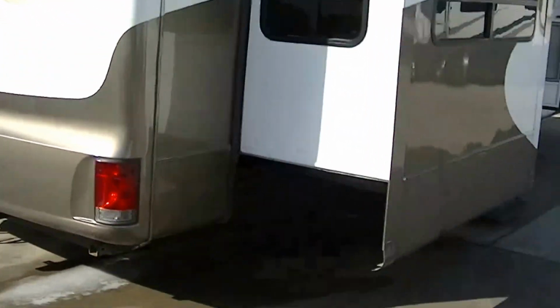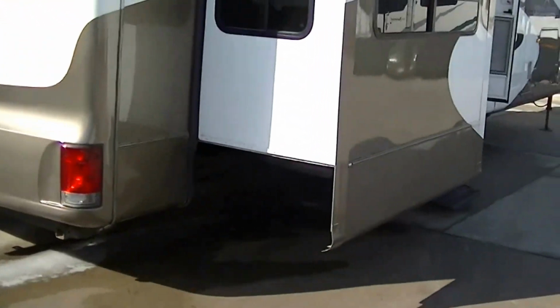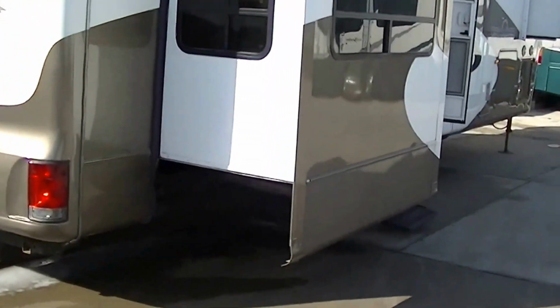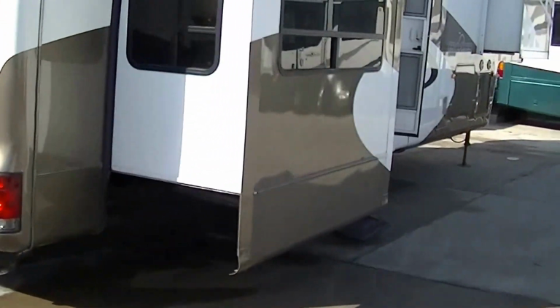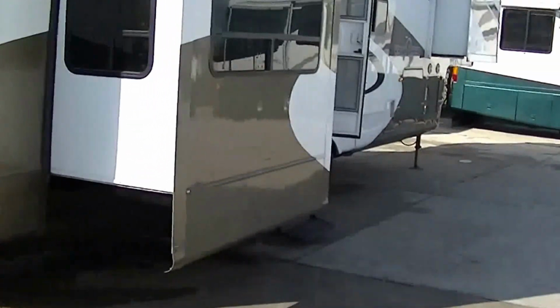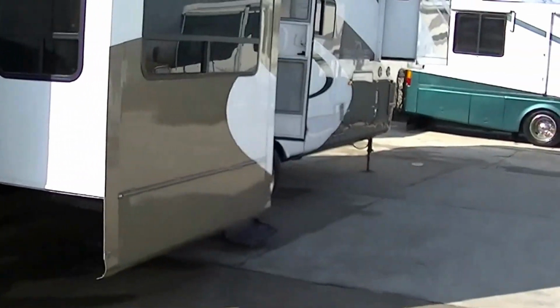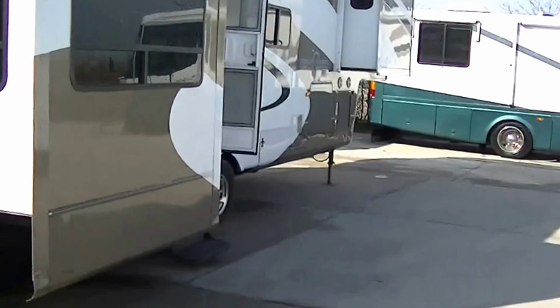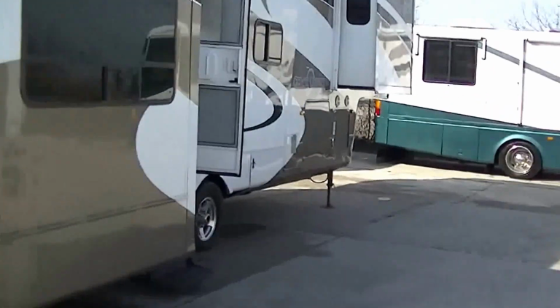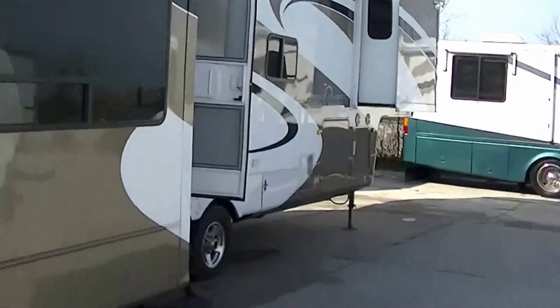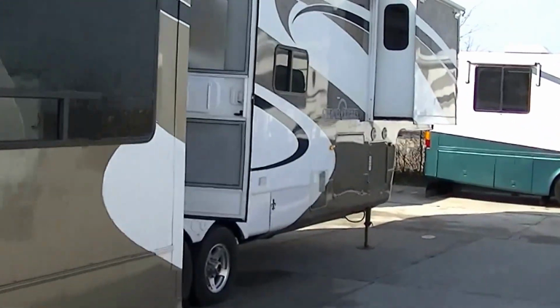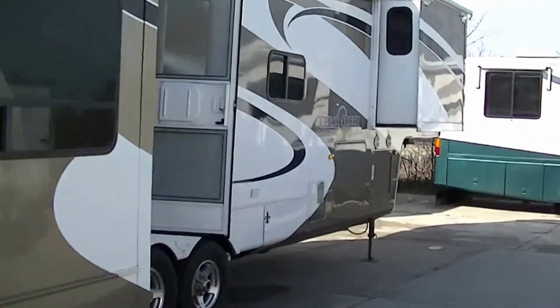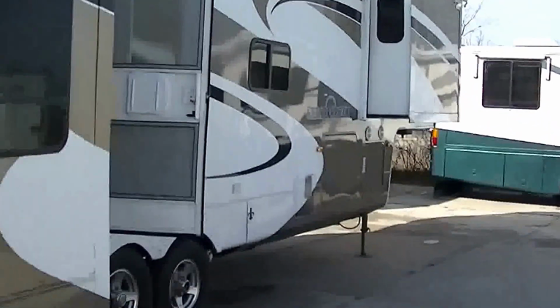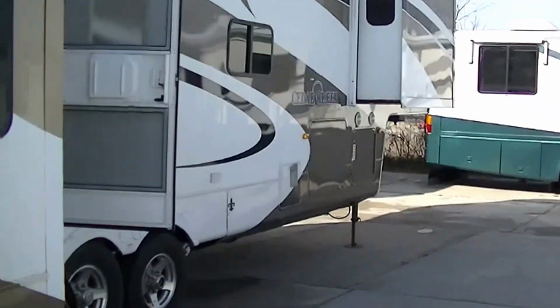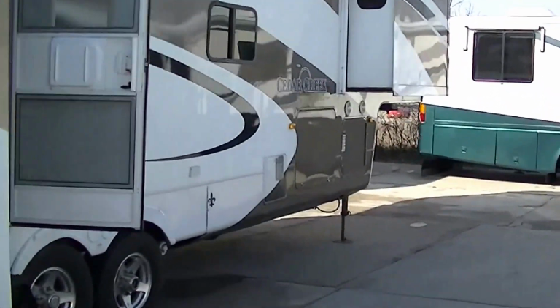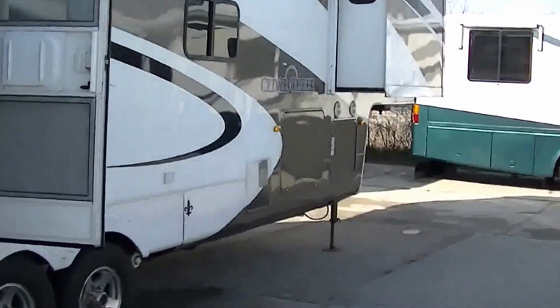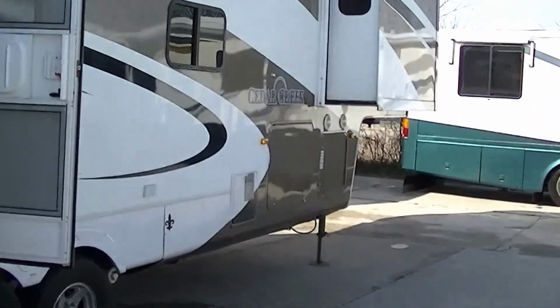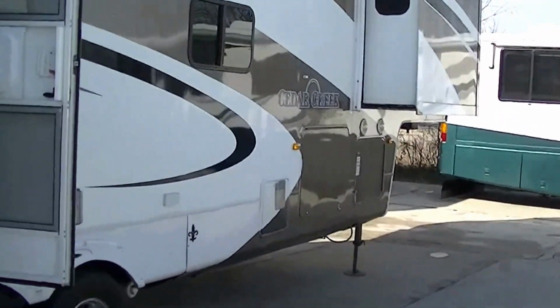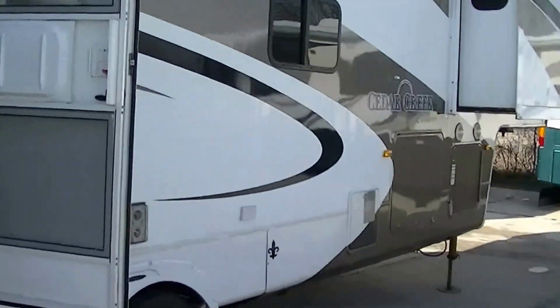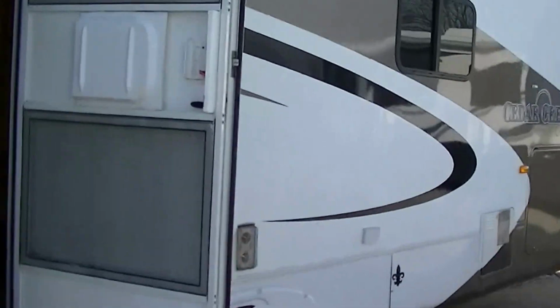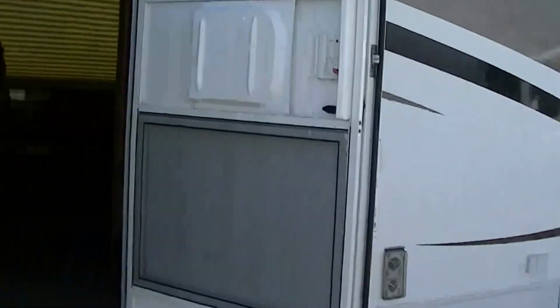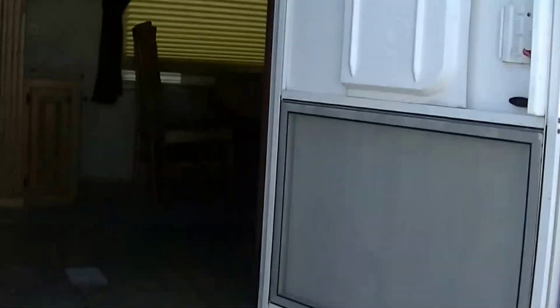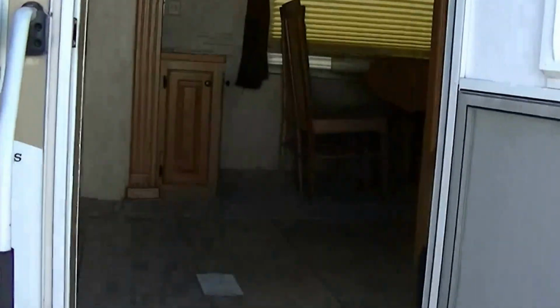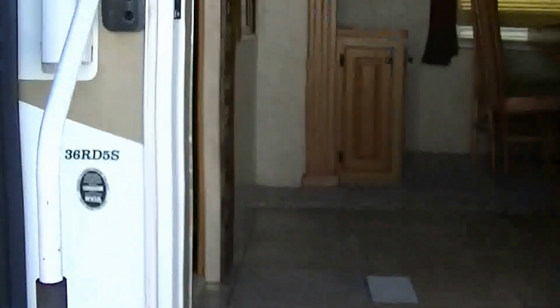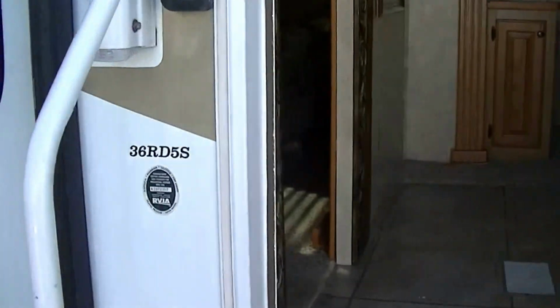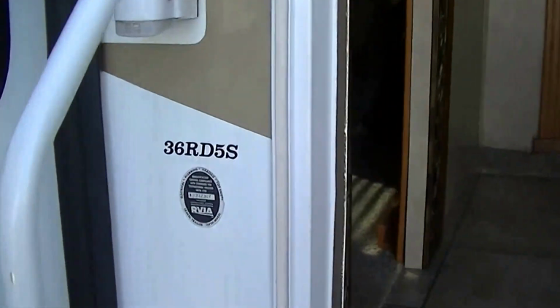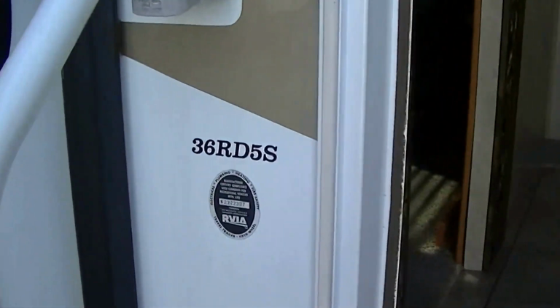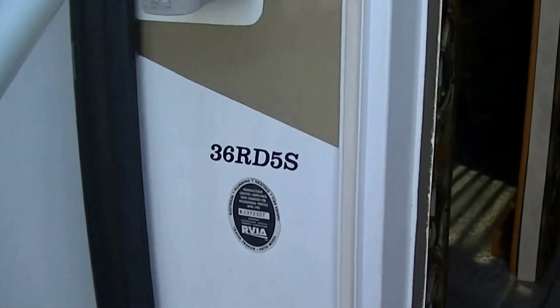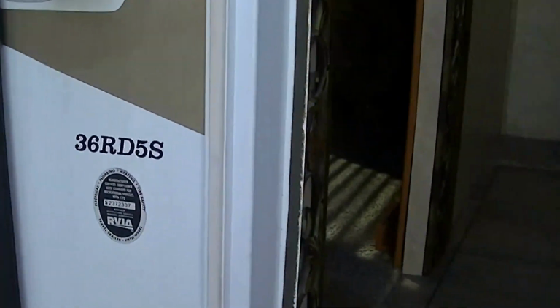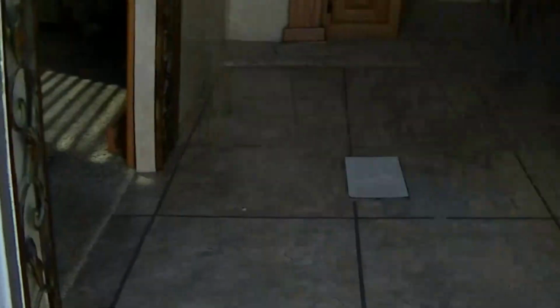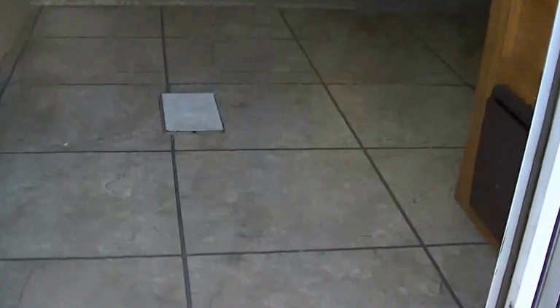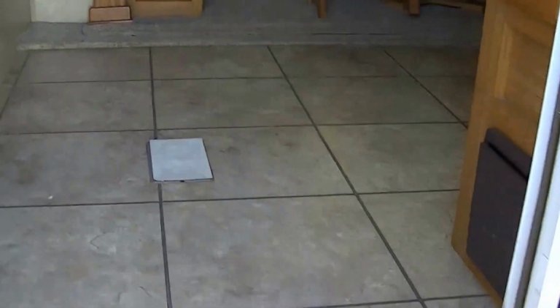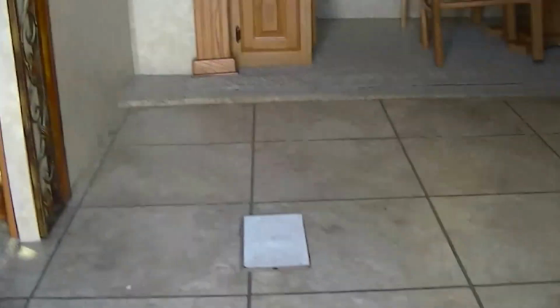It is actually a five-slide — man, it's bigger than I thought. Let's go take a look inside. It's a model 36RD5S in case you want to research that on the internet.